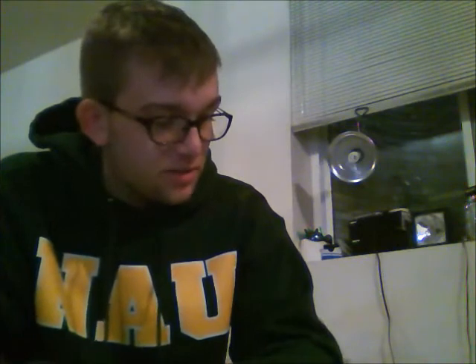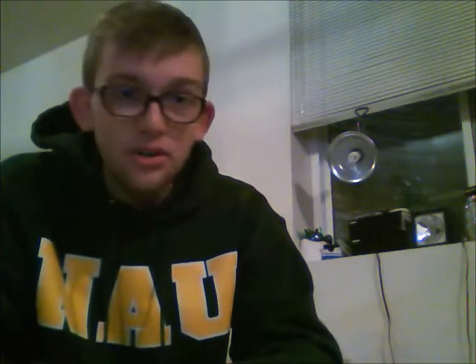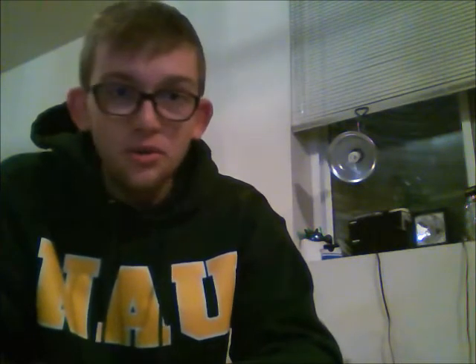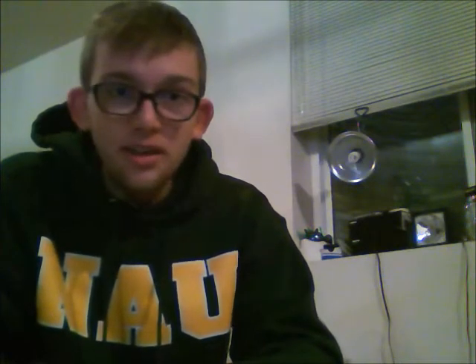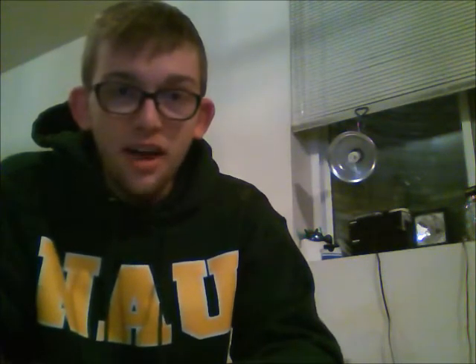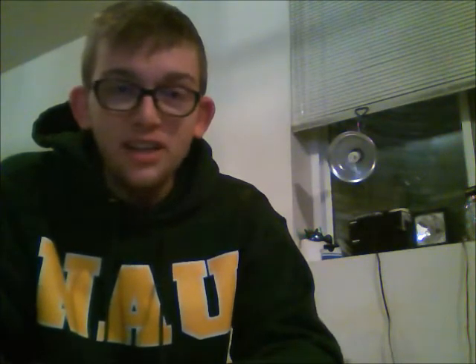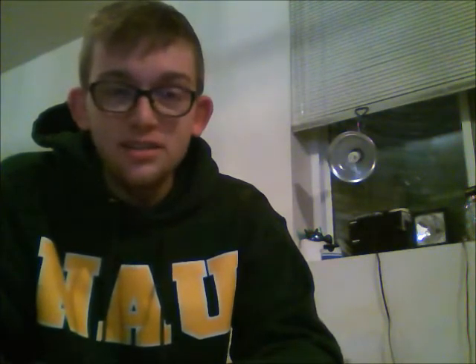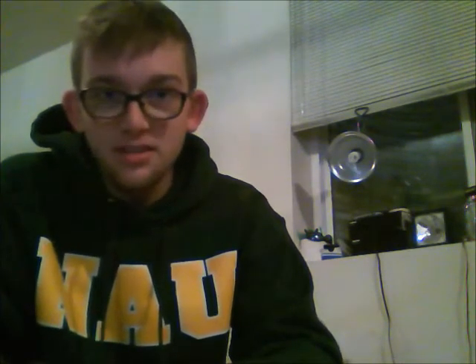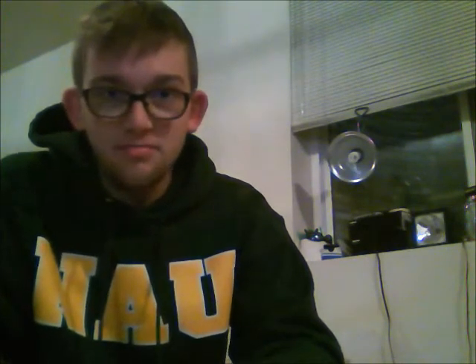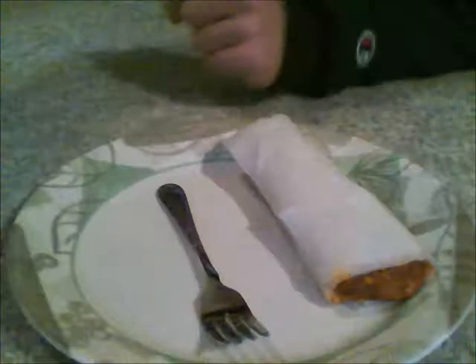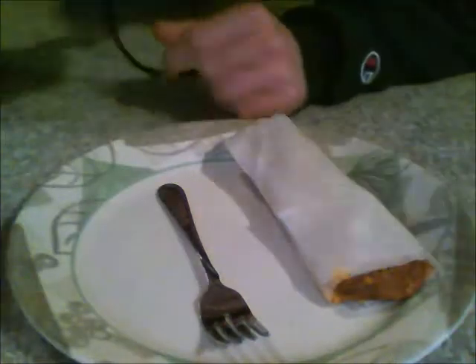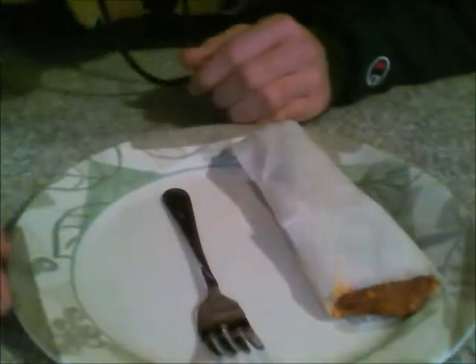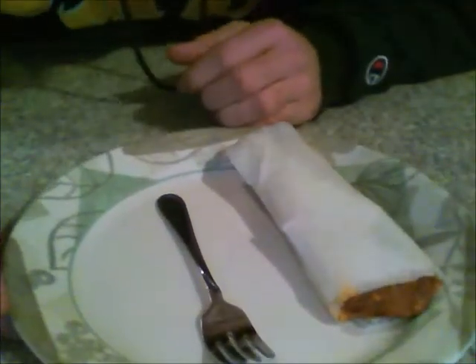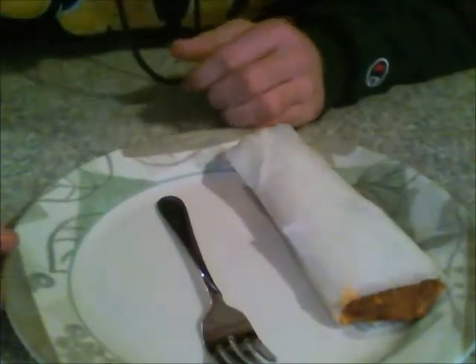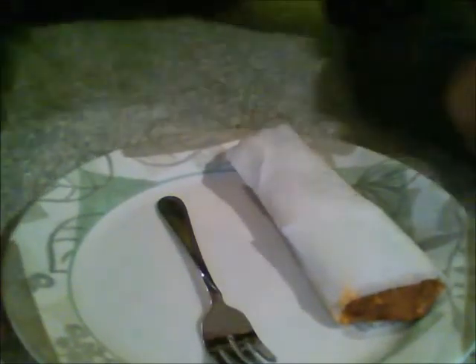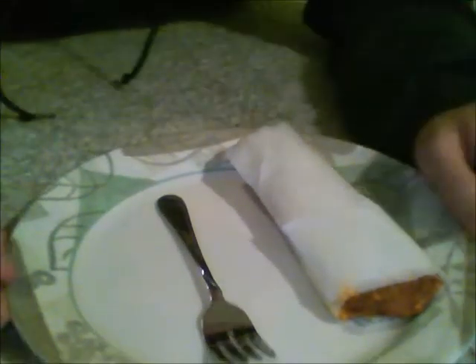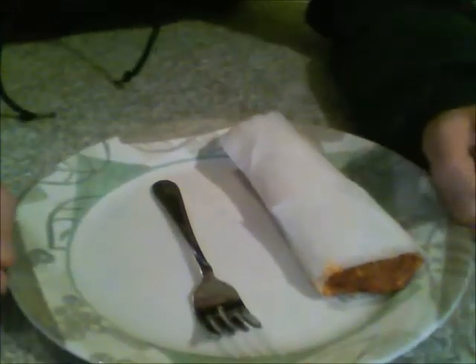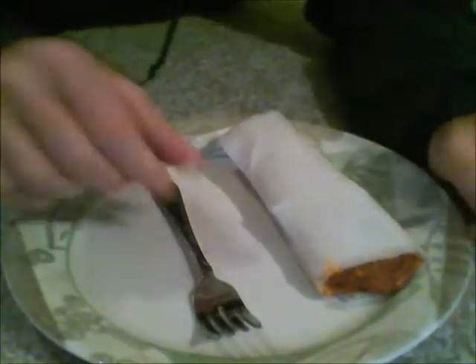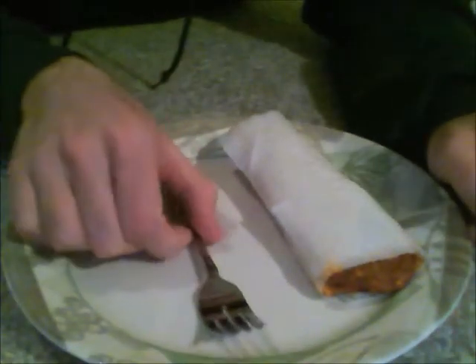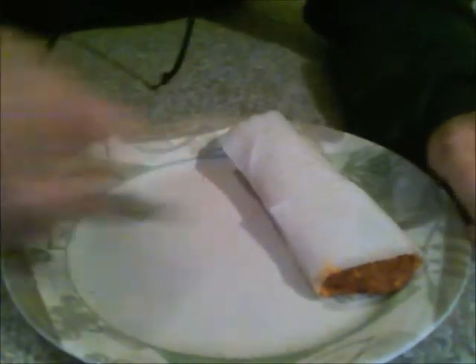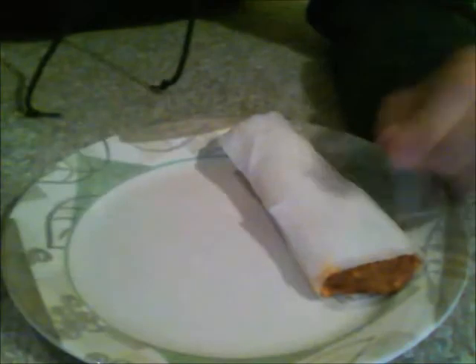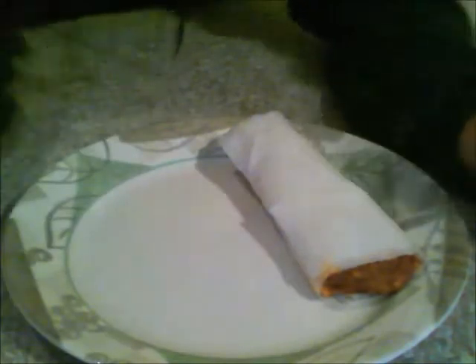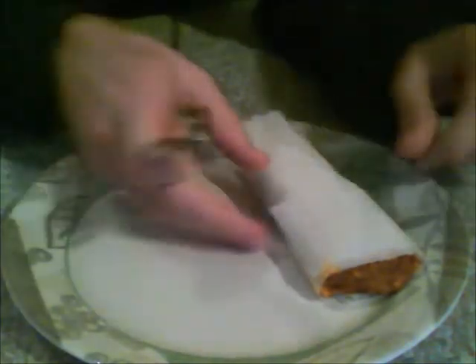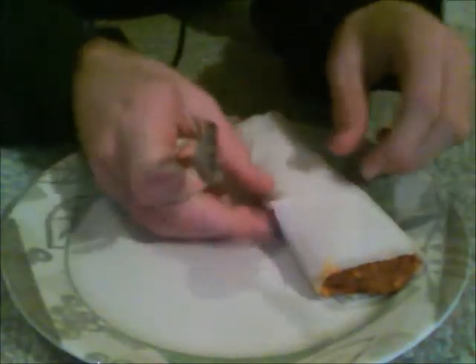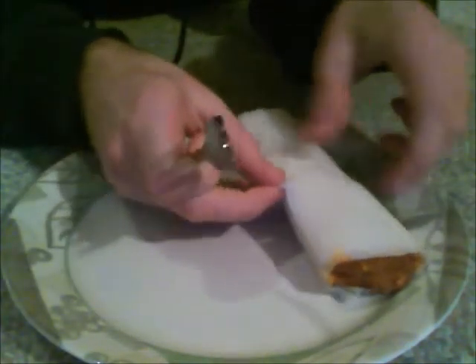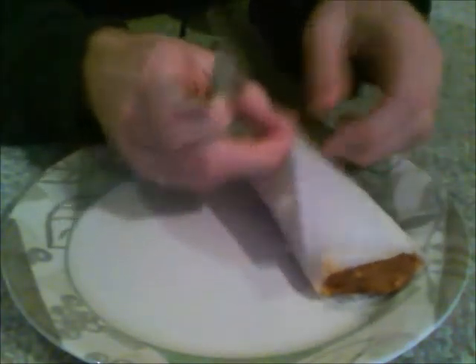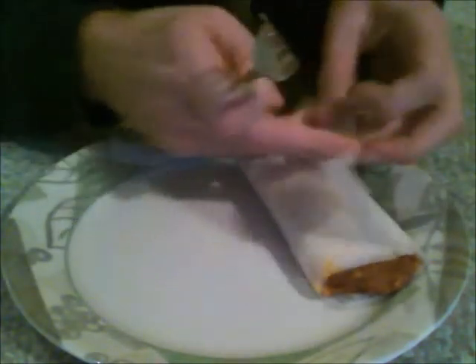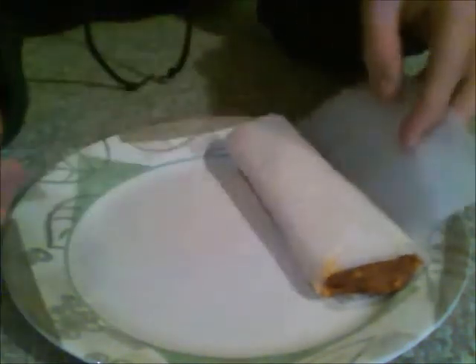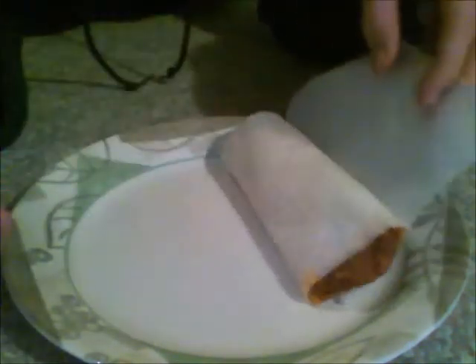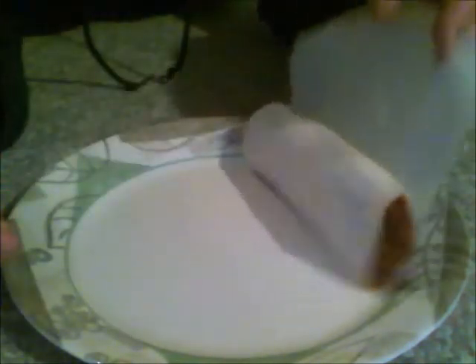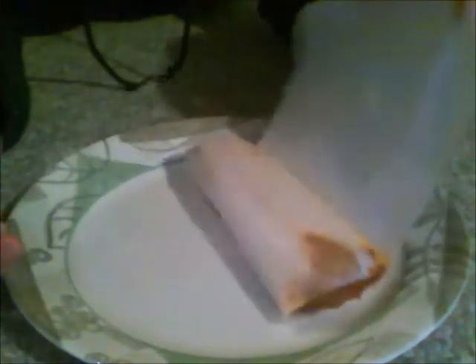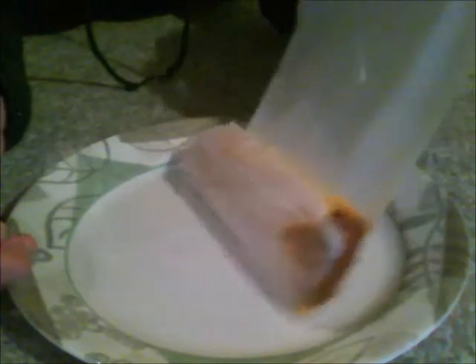Today I'm going to show you how I eat tamales. So if you microwaved your tamale, it's wrapped in a paper towel — because obviously you have to wrap it in a moist paper towel to microwave it.